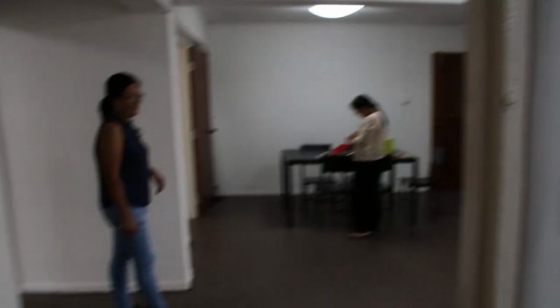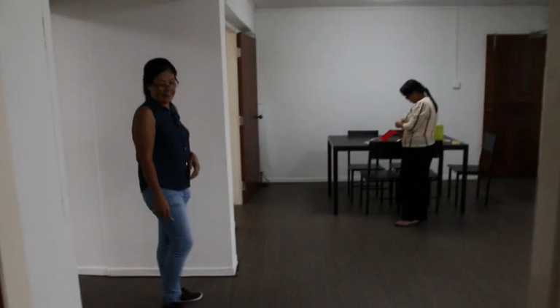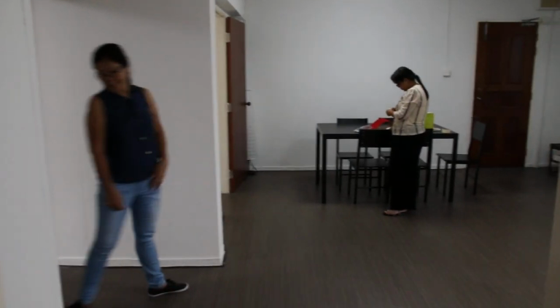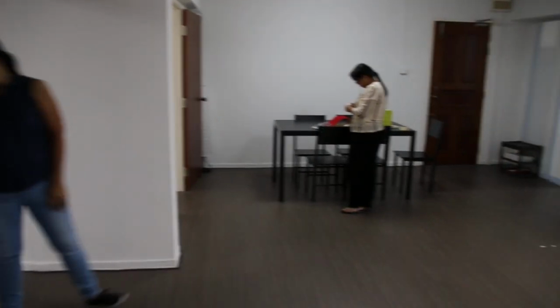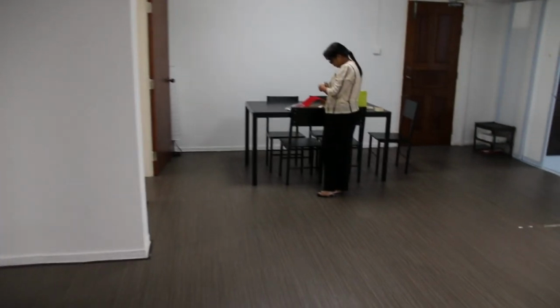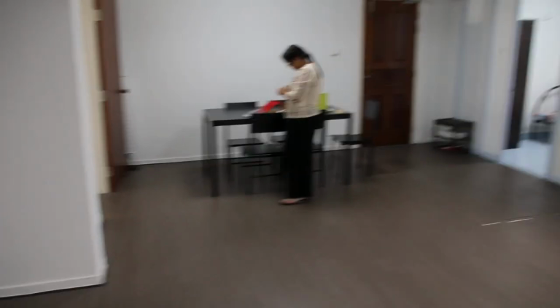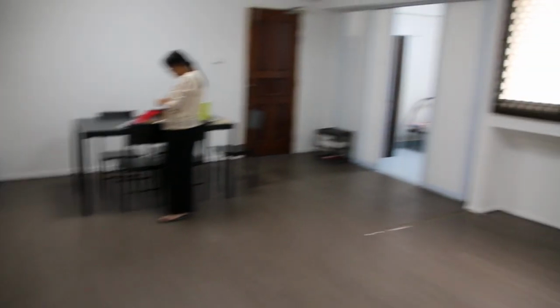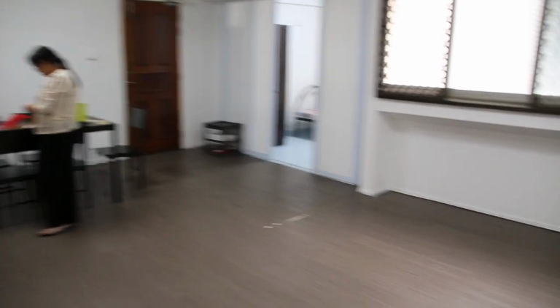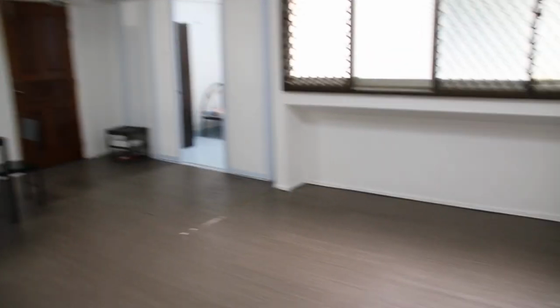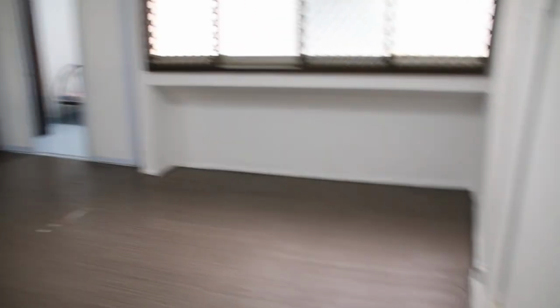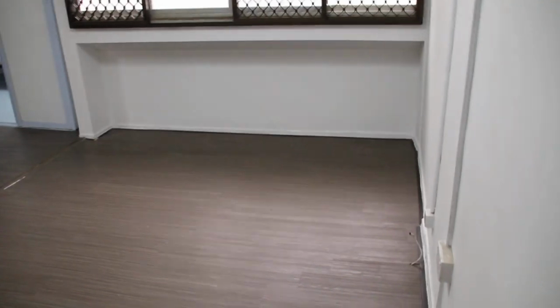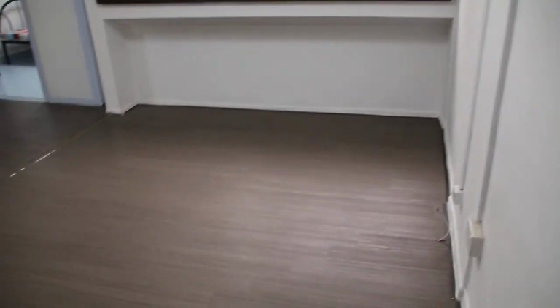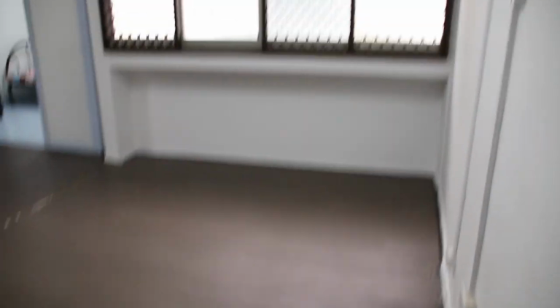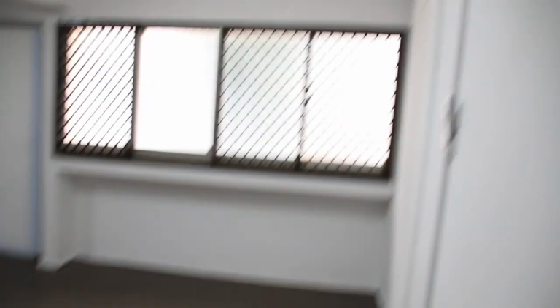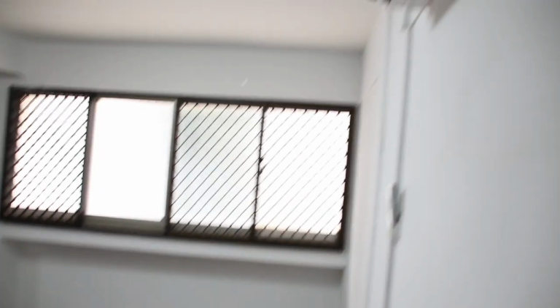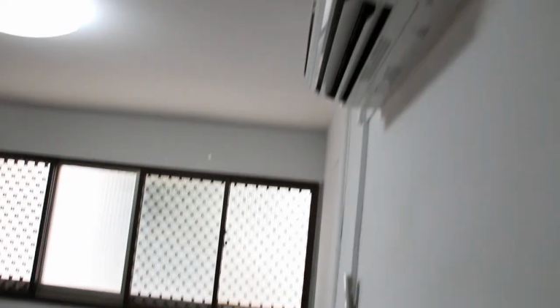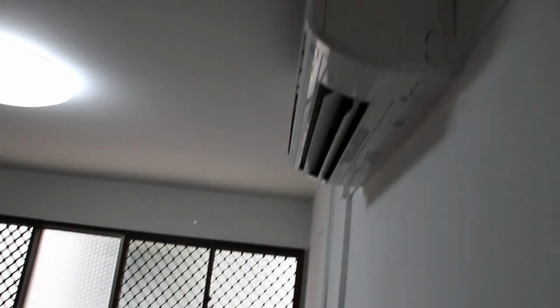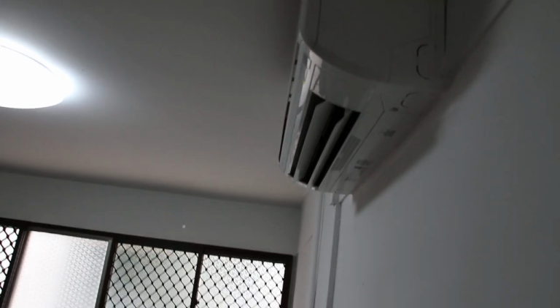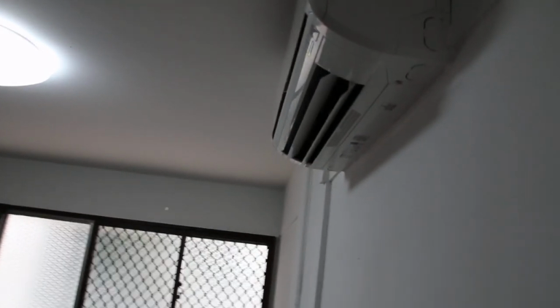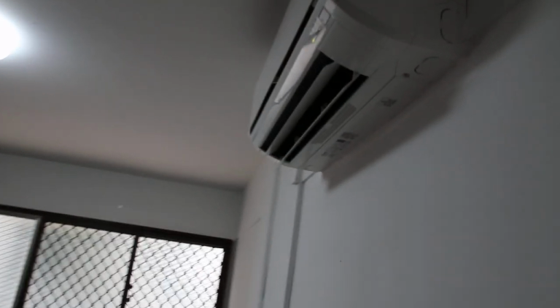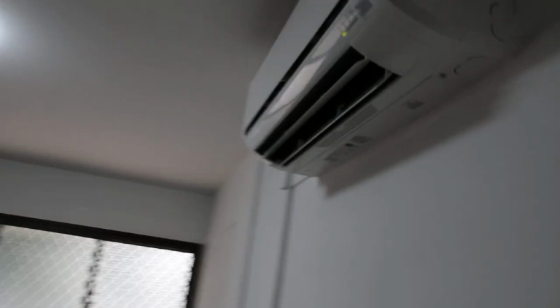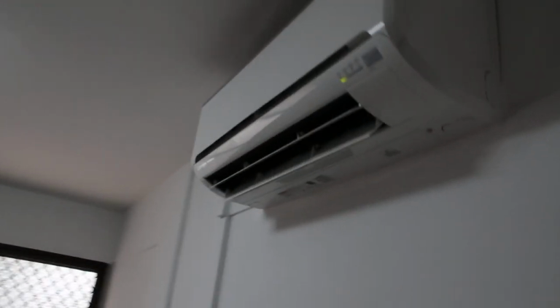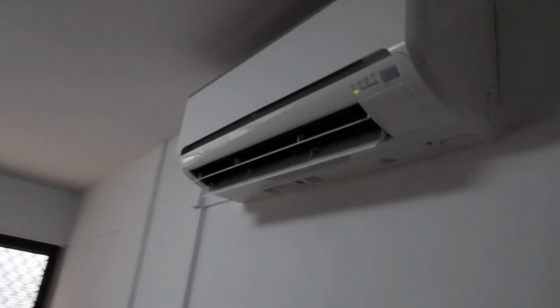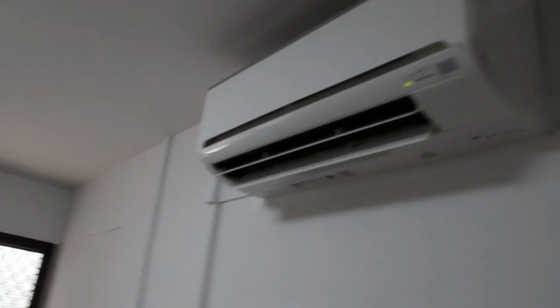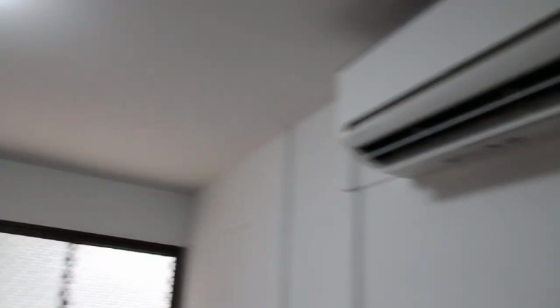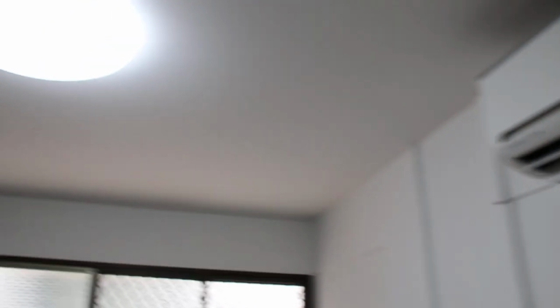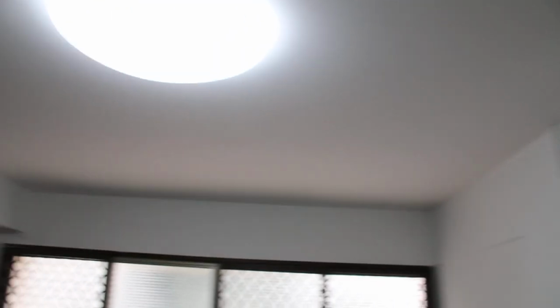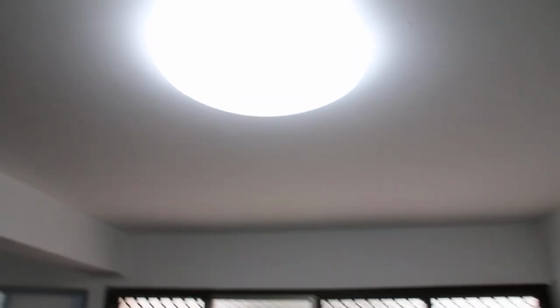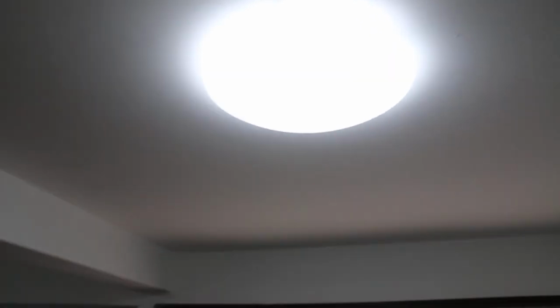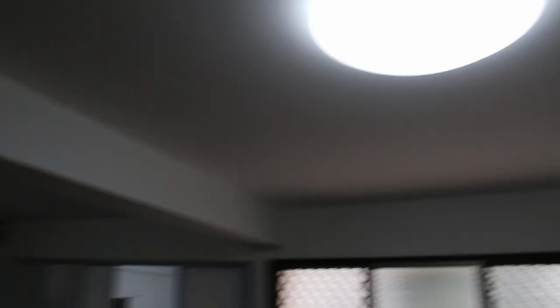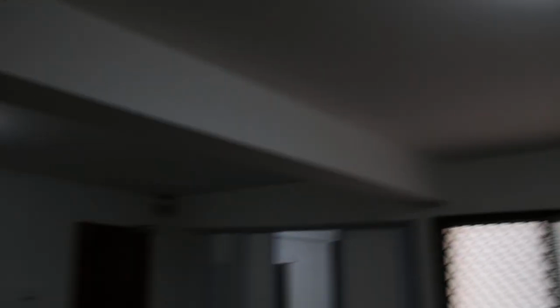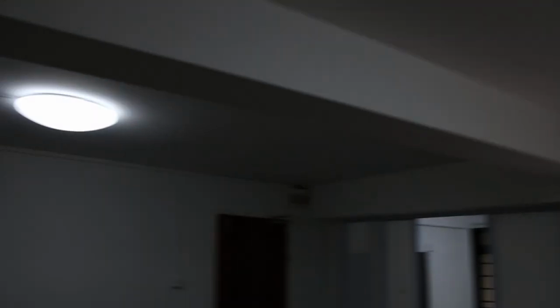Living and dining room. There's no sofa. The new aircon. Lighting.